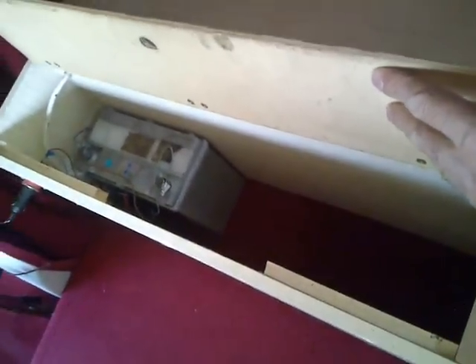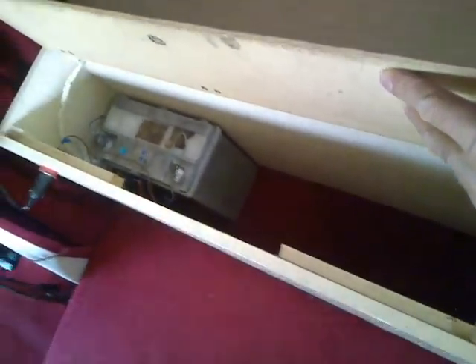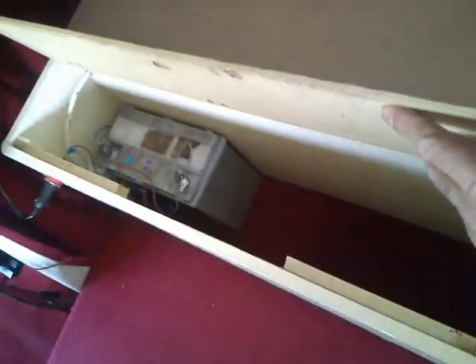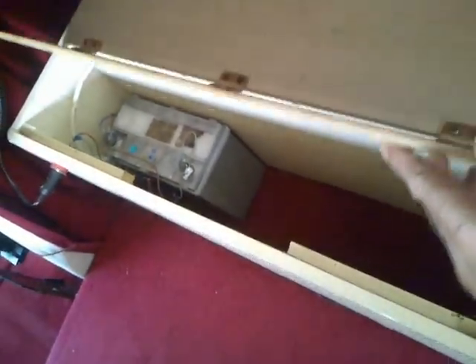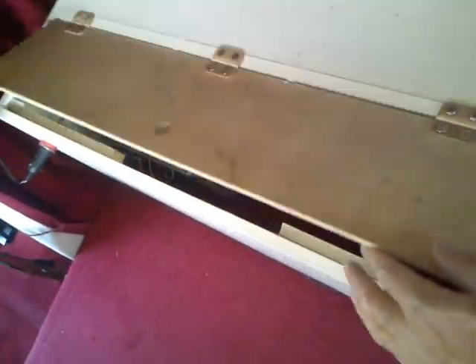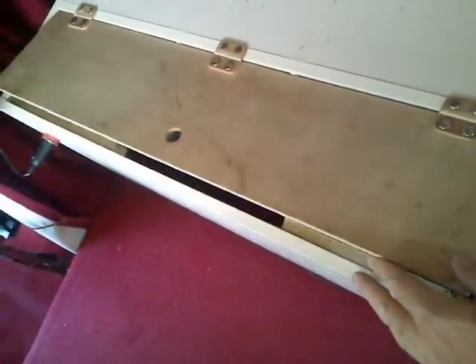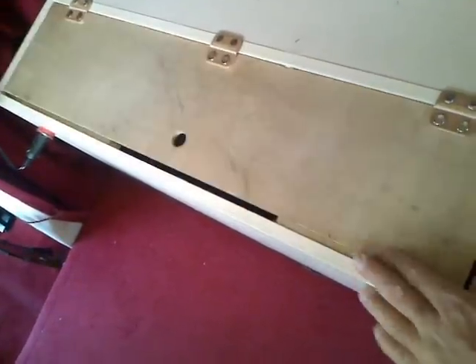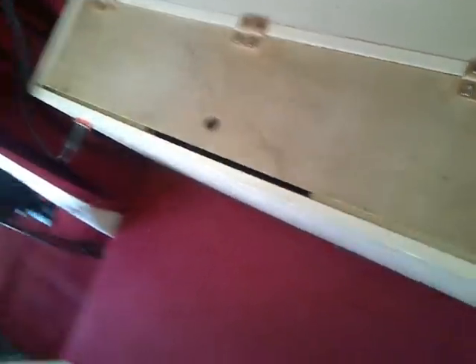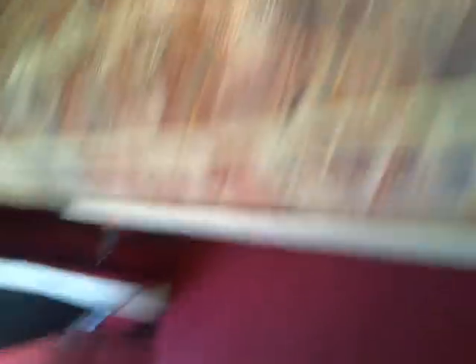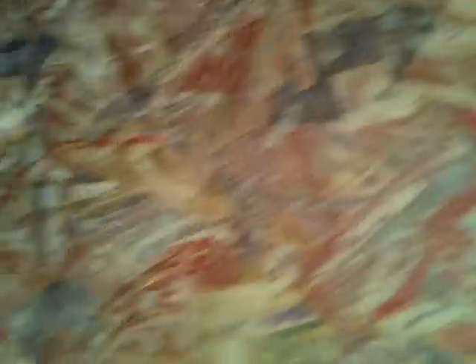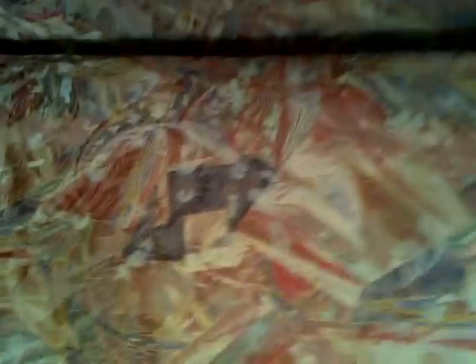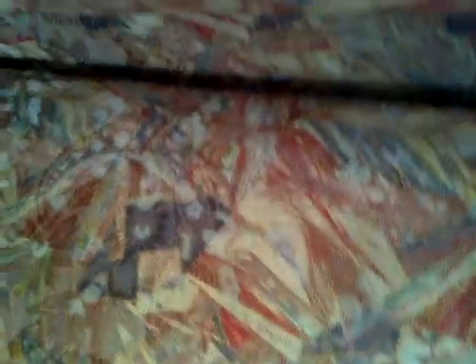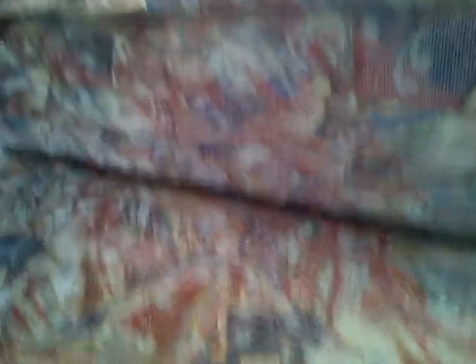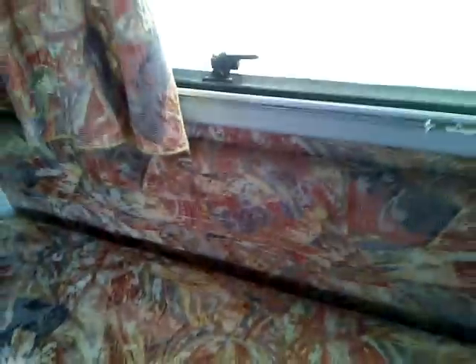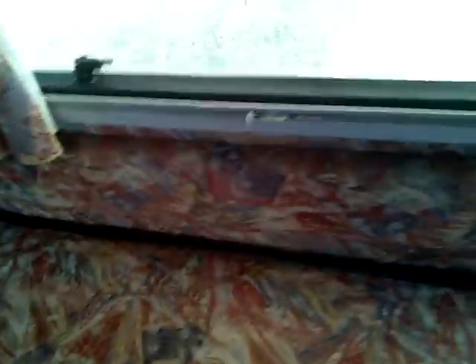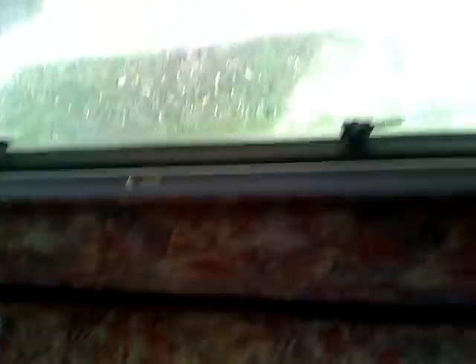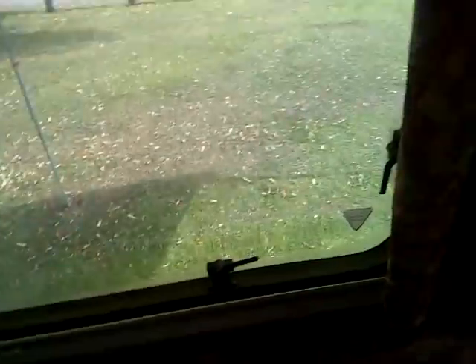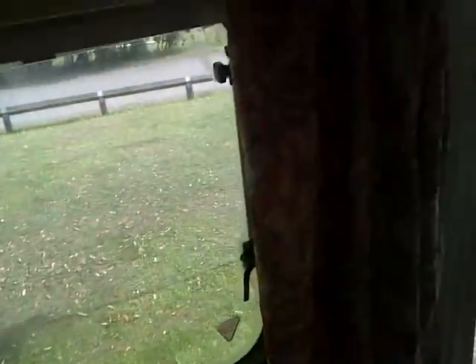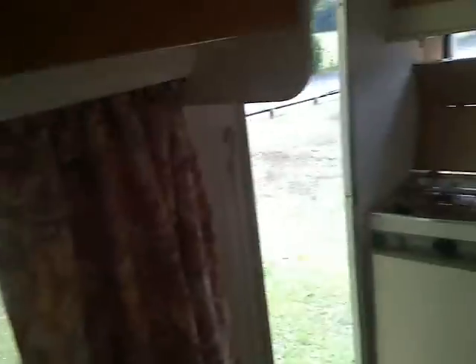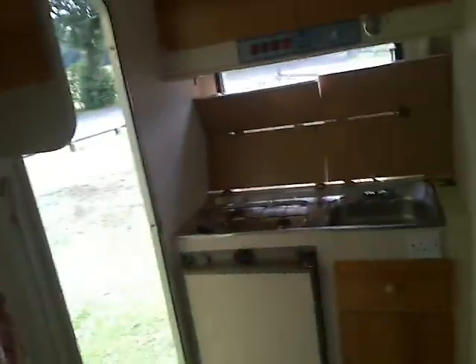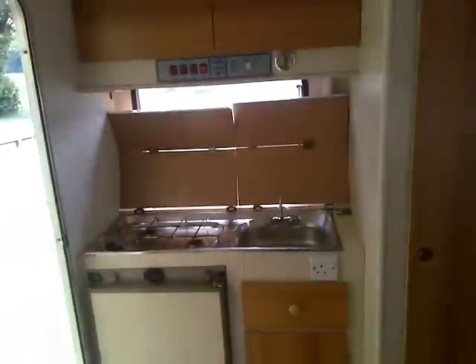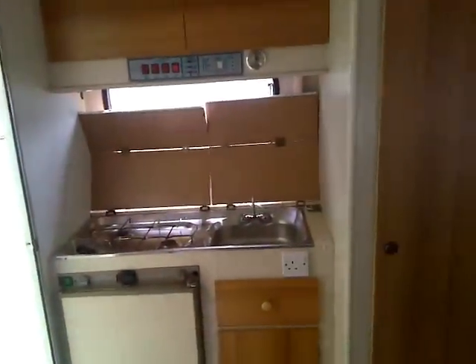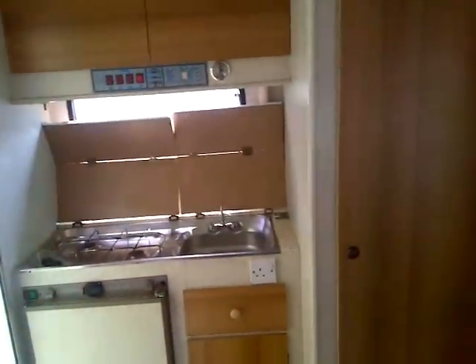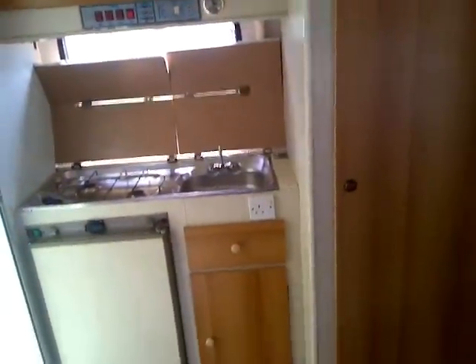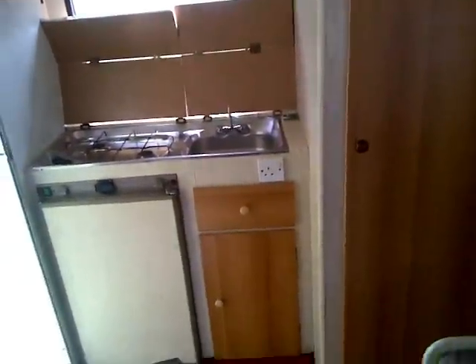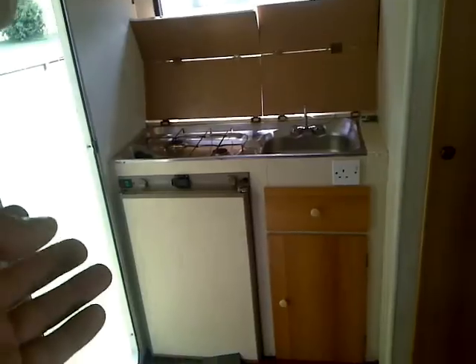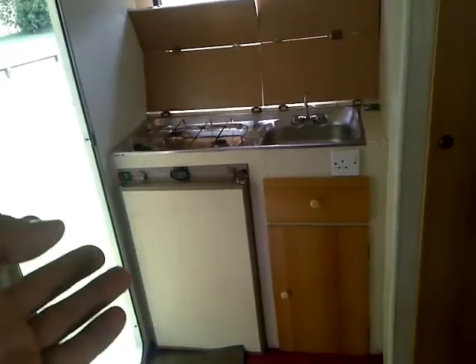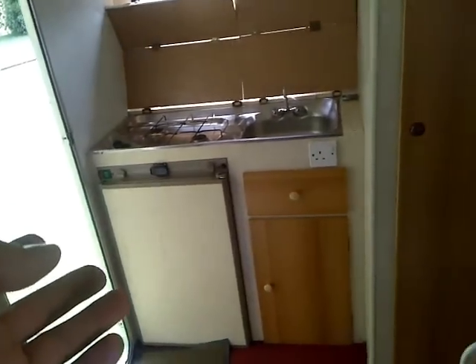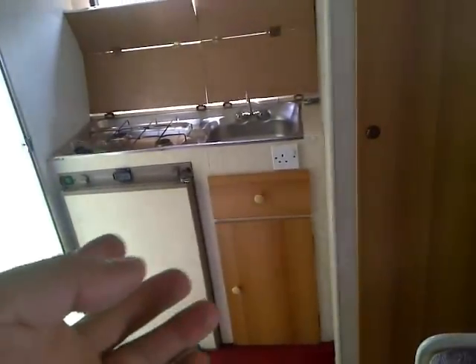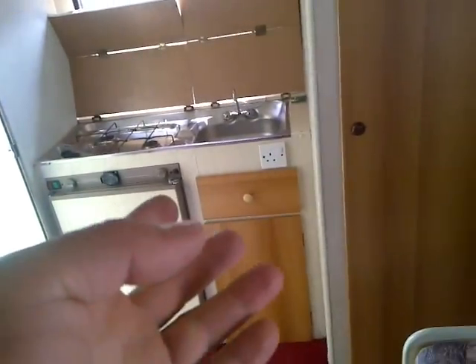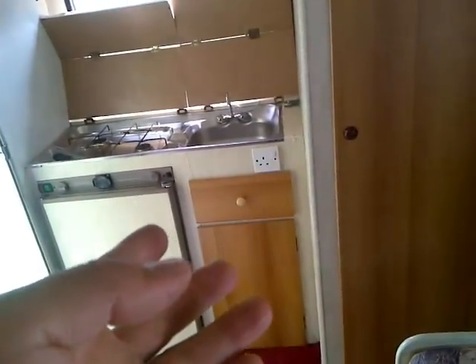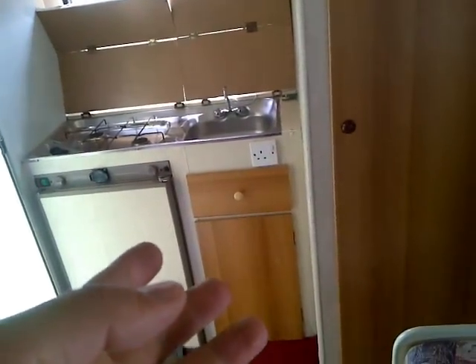Just on our TV — plenty of storage here. Then we come around here and you can see it's a gas cooker there.